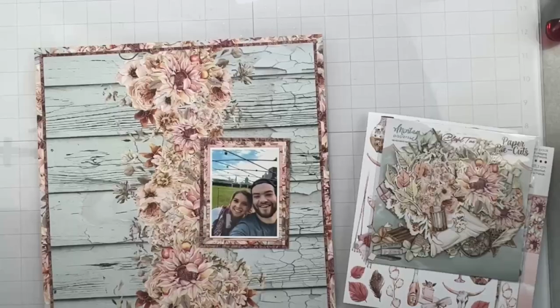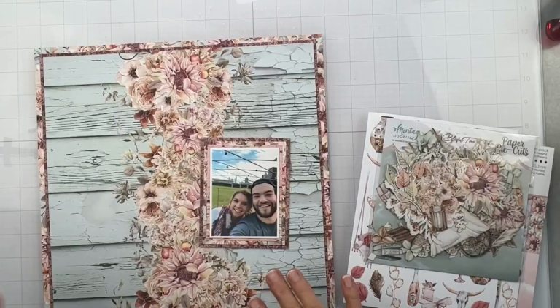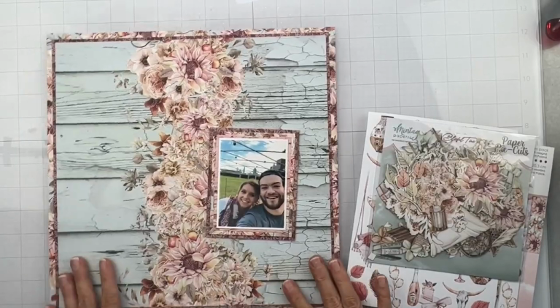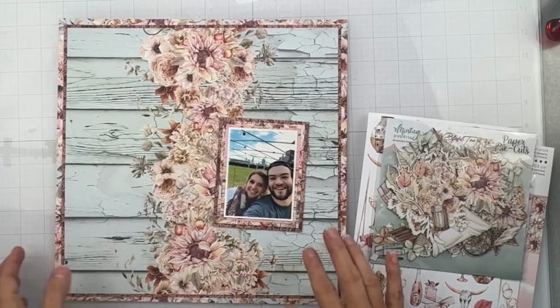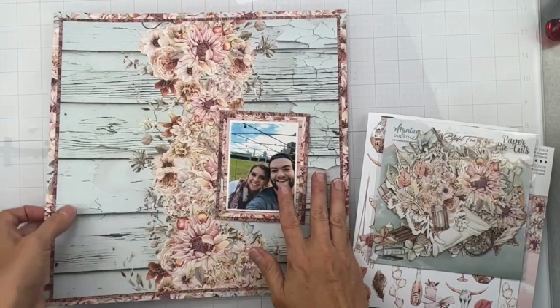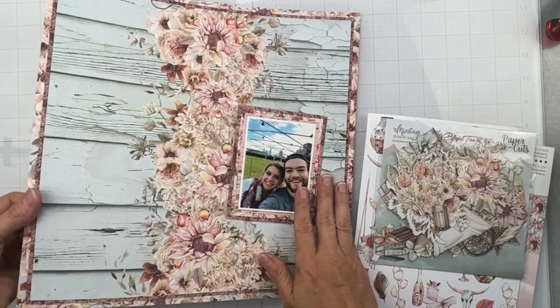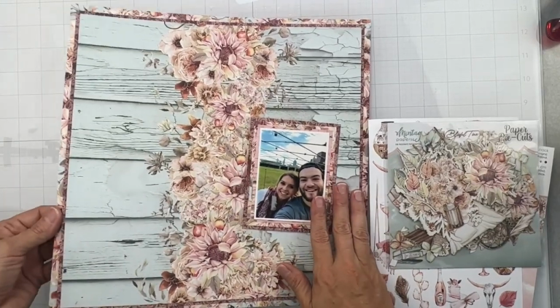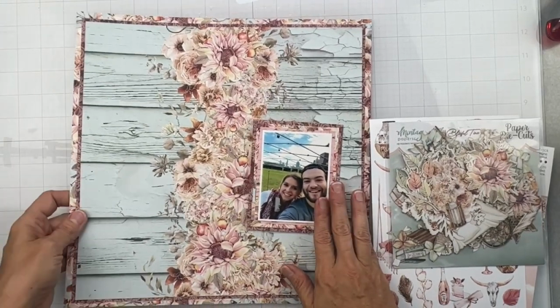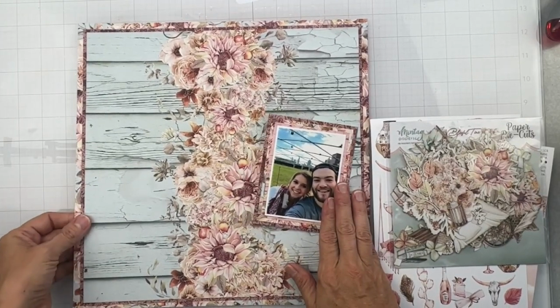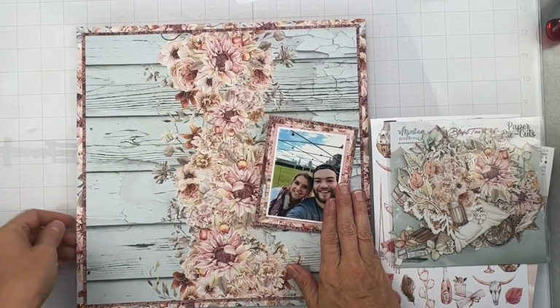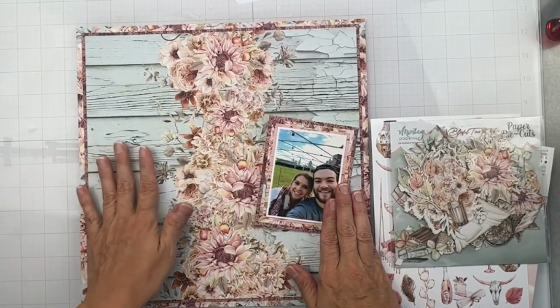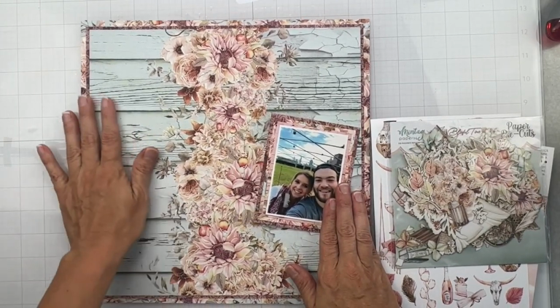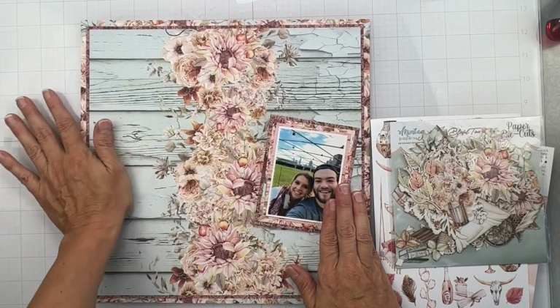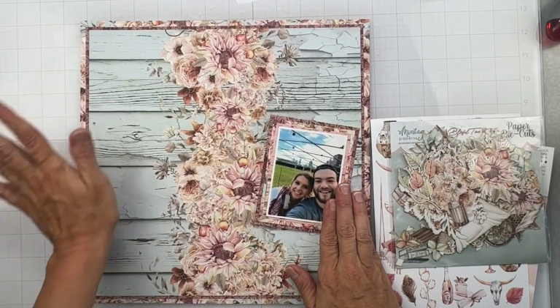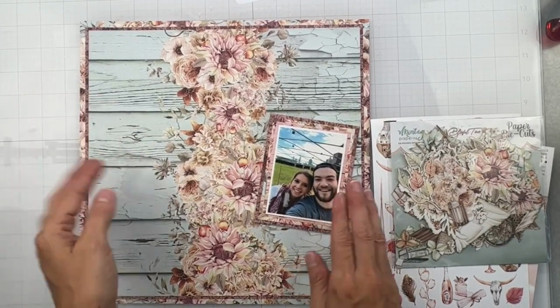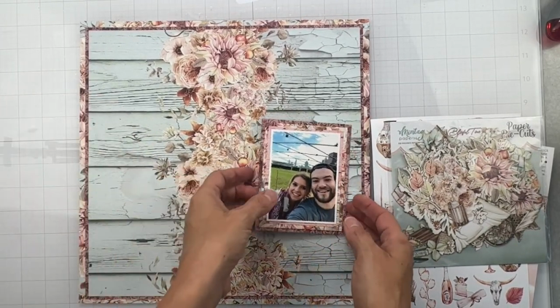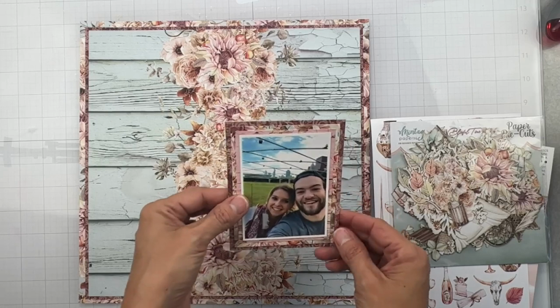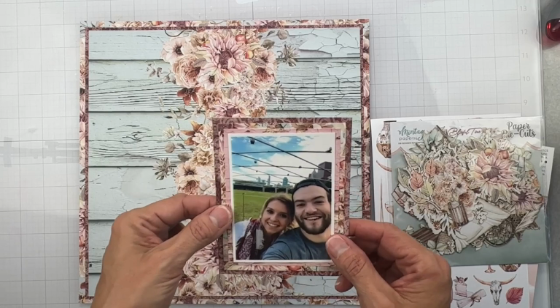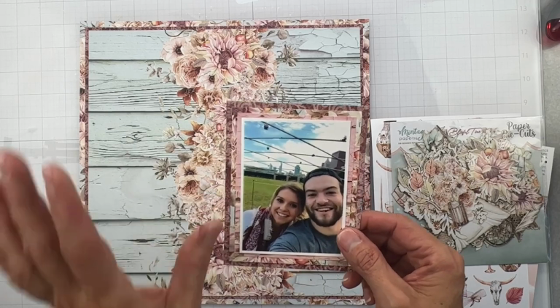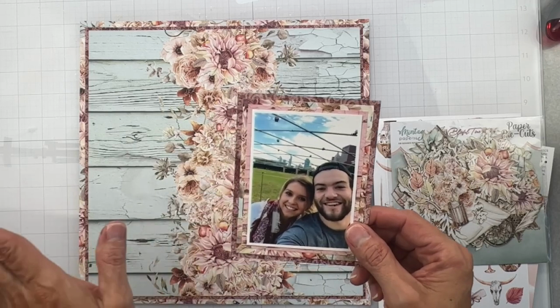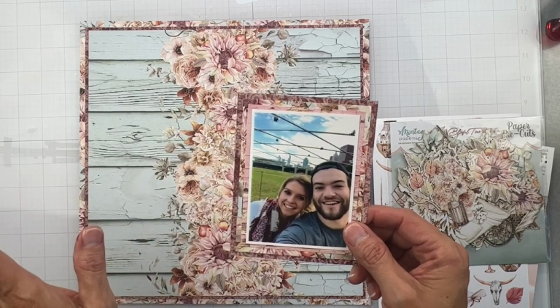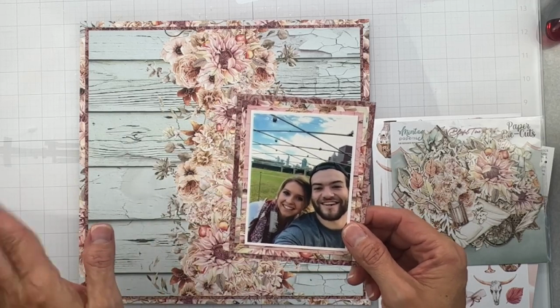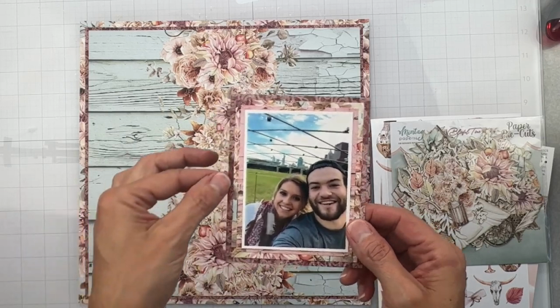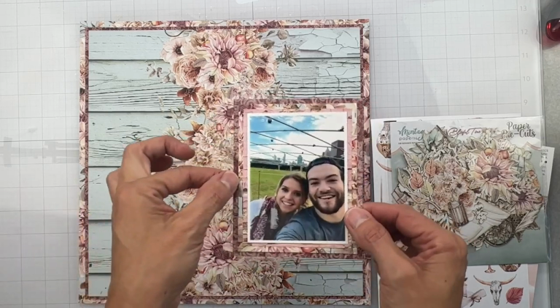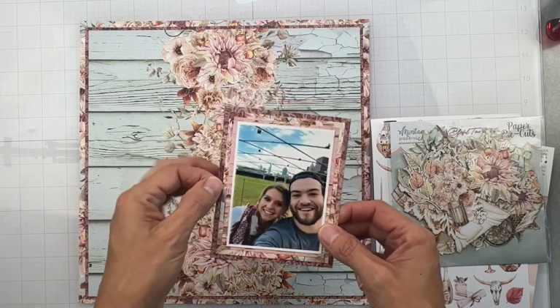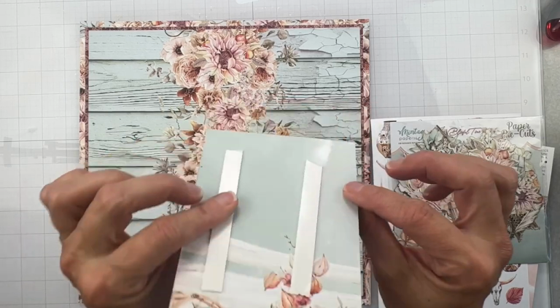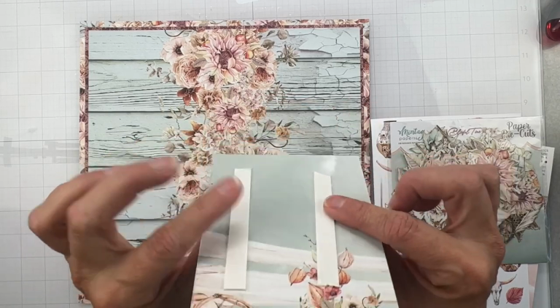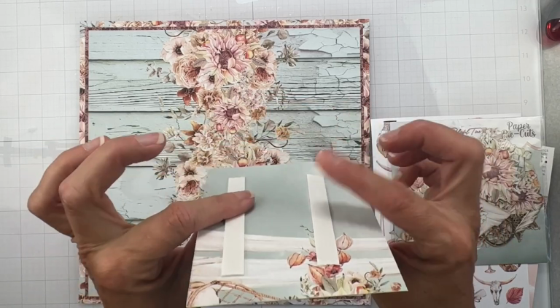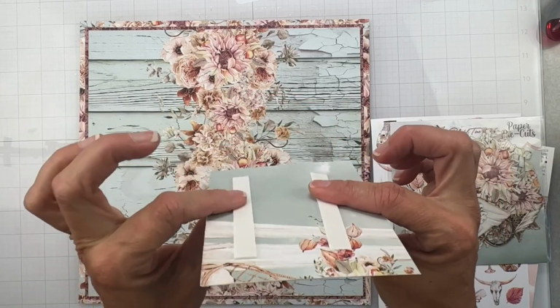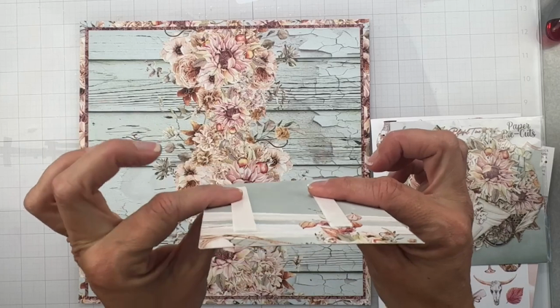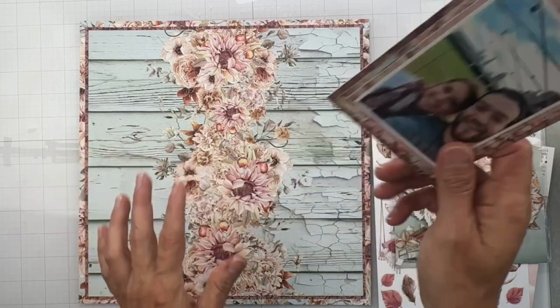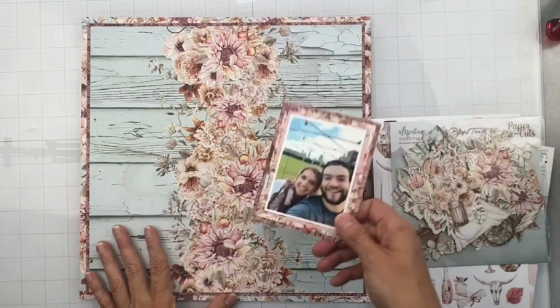All right, y'all, I have got my background matted, and I love it. I did go ahead and use my scraps to mat my photo. Popped it up on a little bit of dimension. Easy peasy.